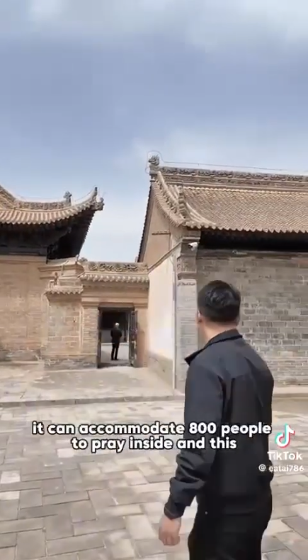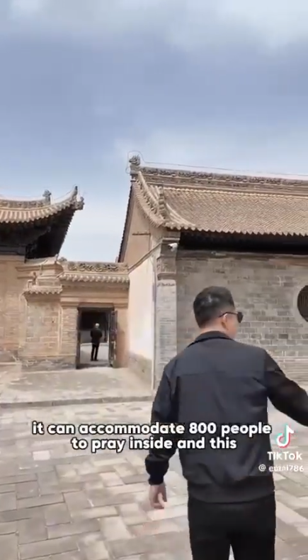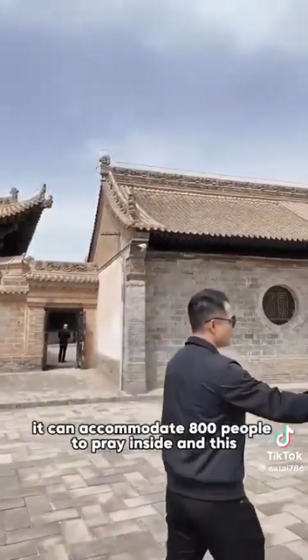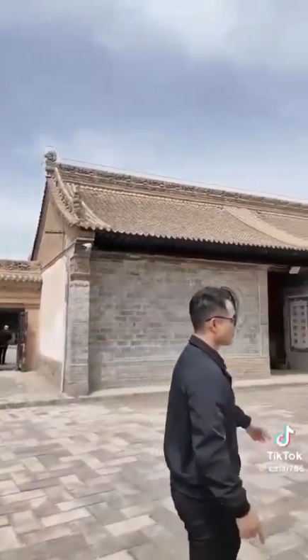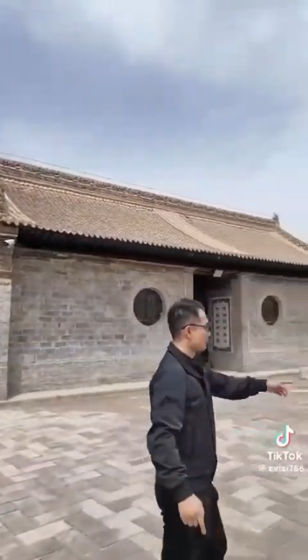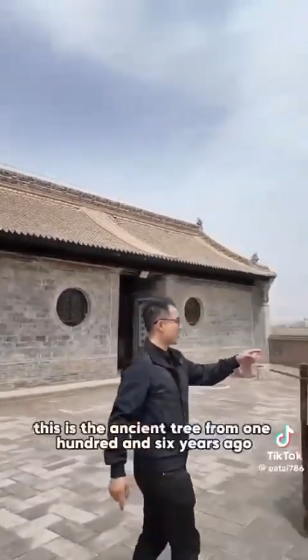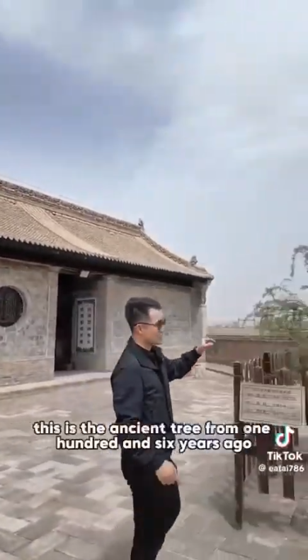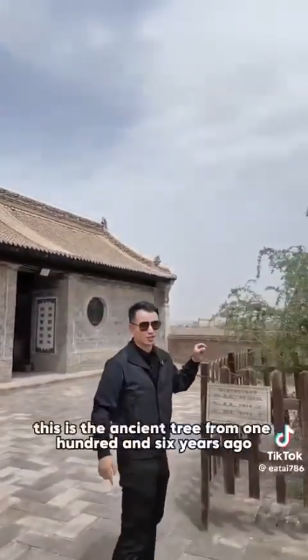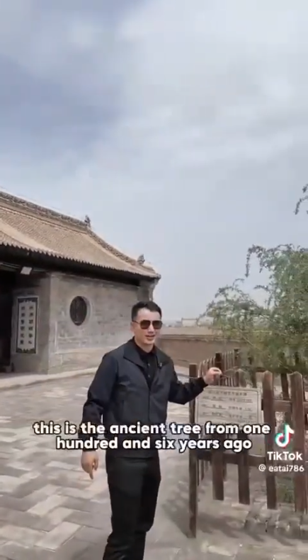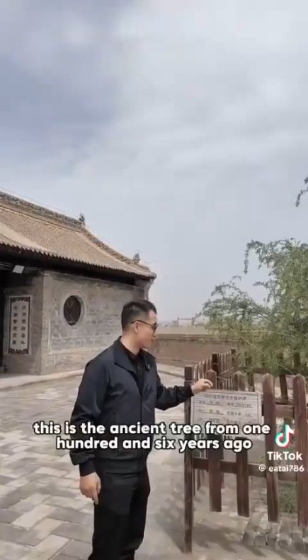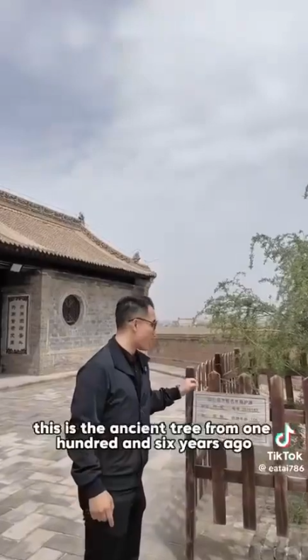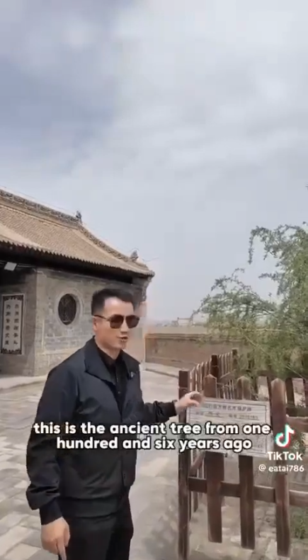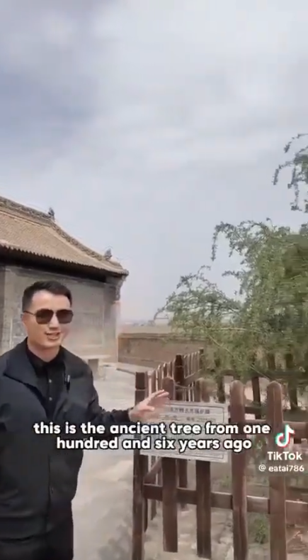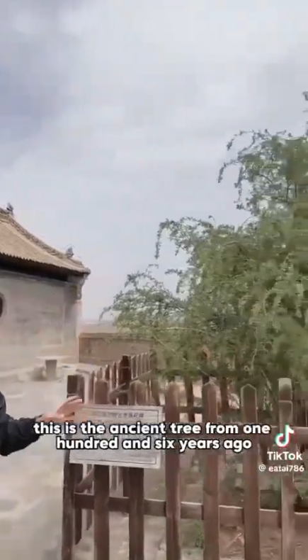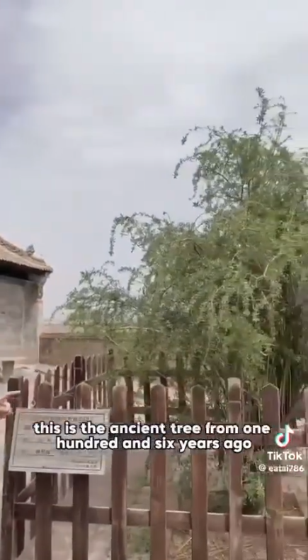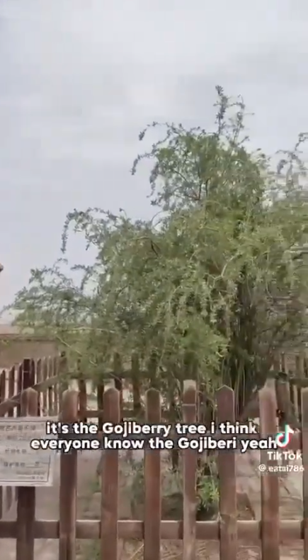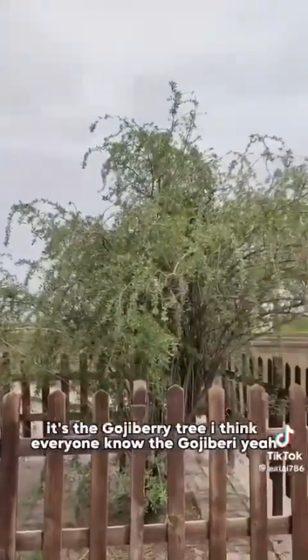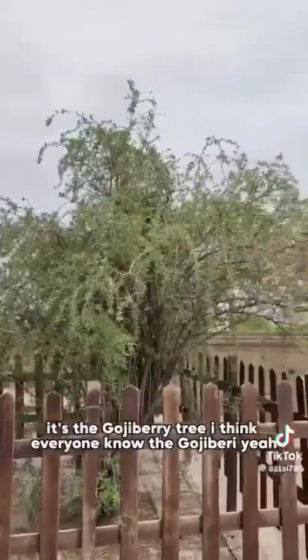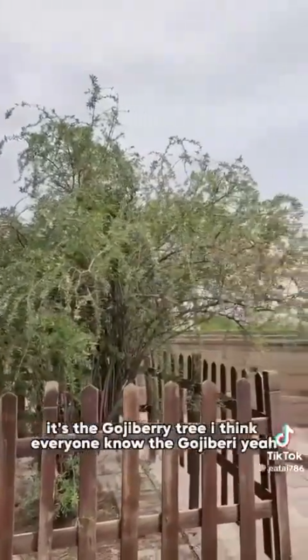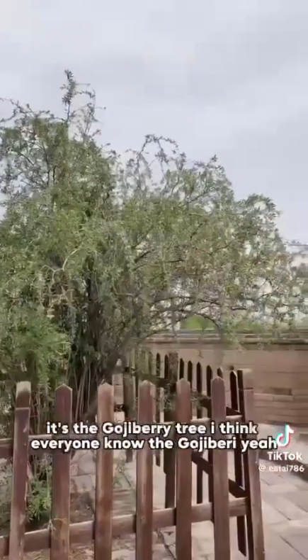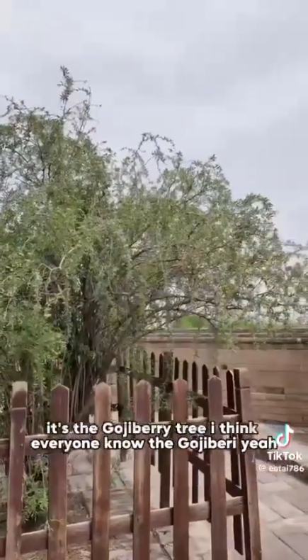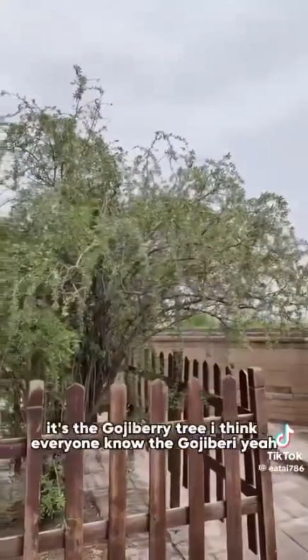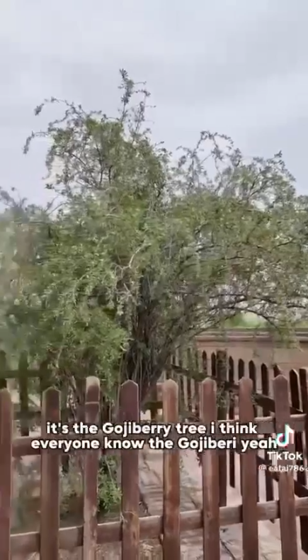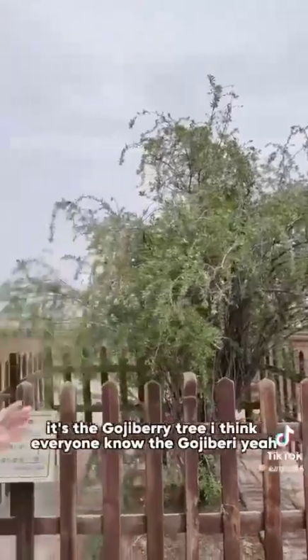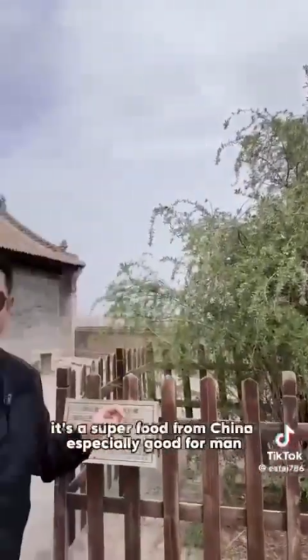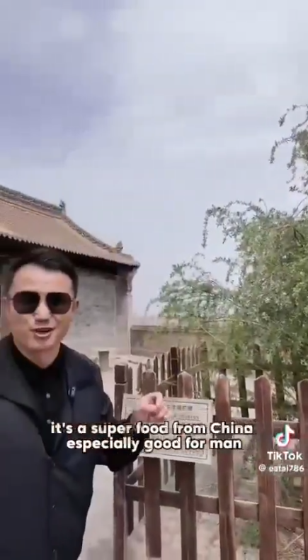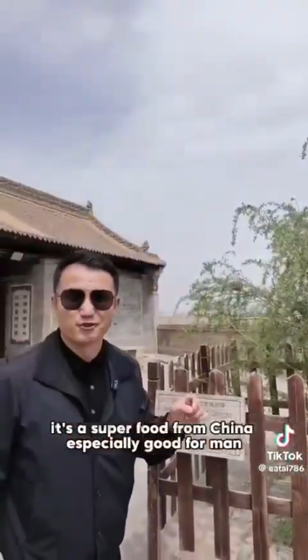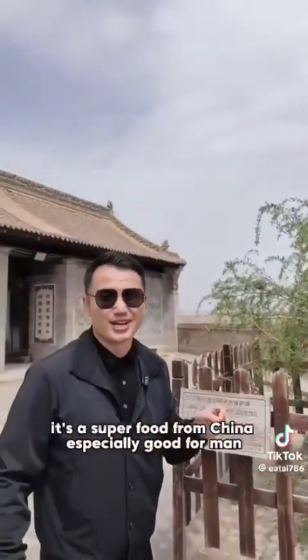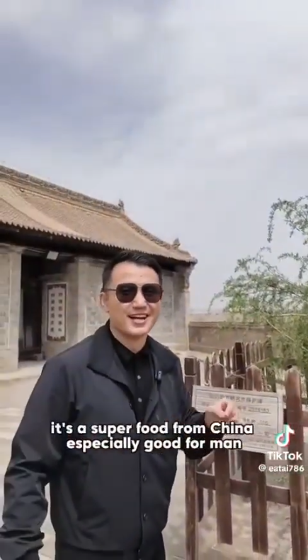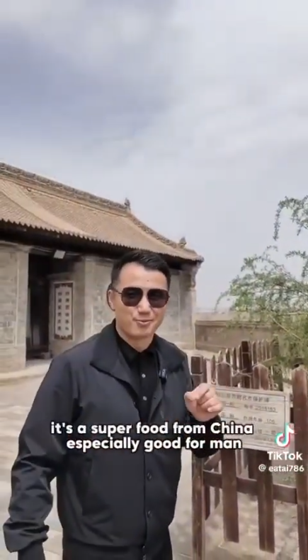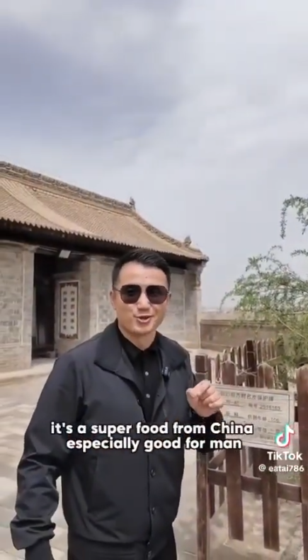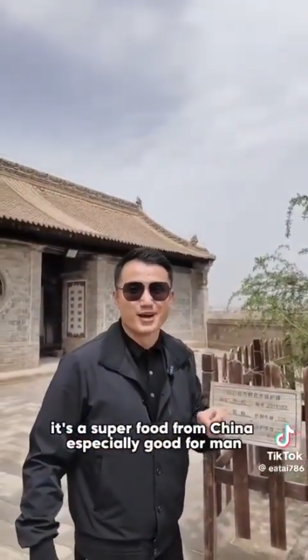And this is the ancient tree from 106 years ago. It's the goji berry tree. I think everyone knows the goji berry — it's a super food from China, especially good for men.